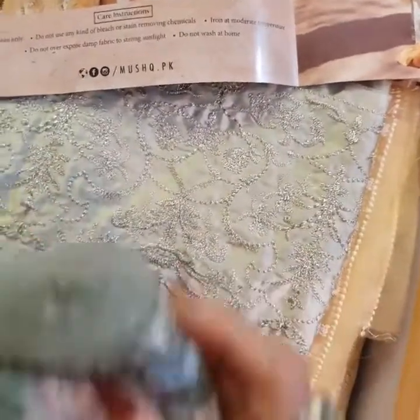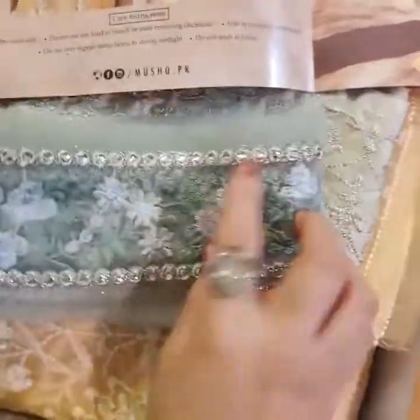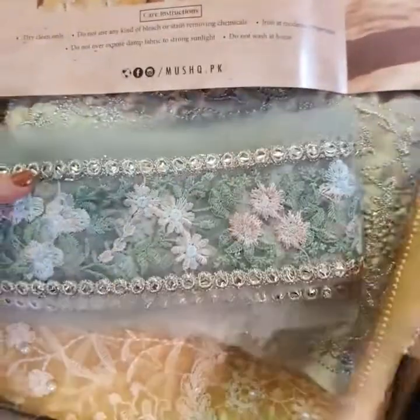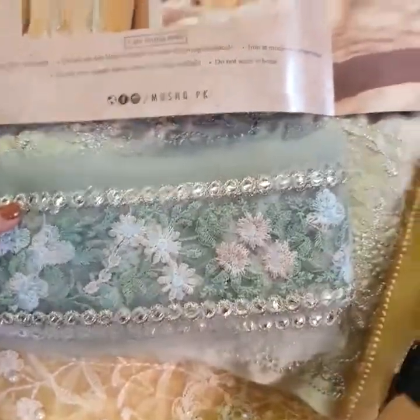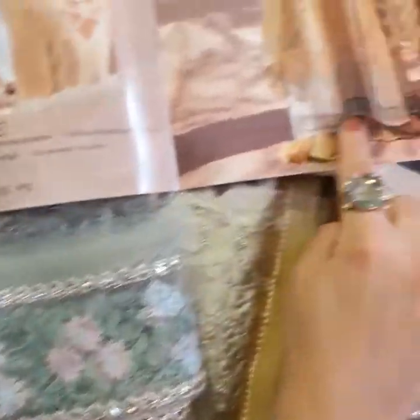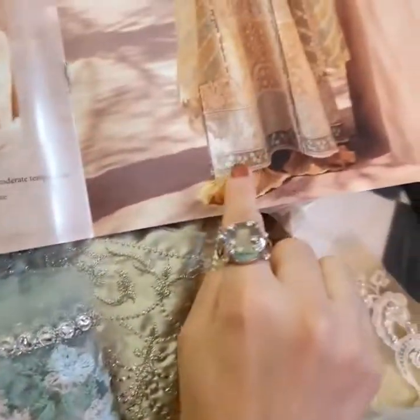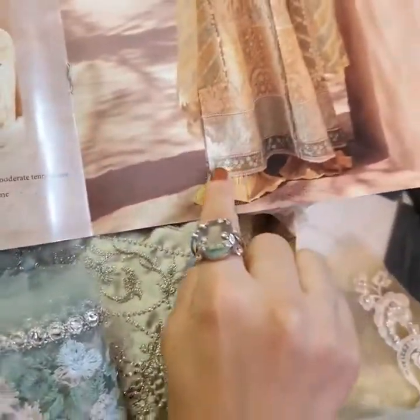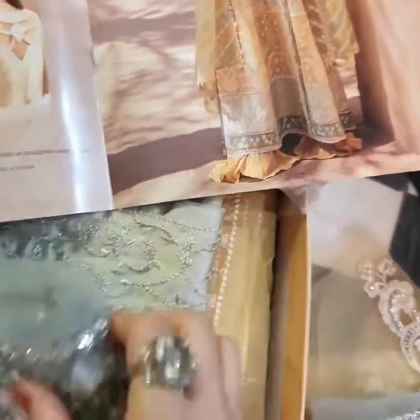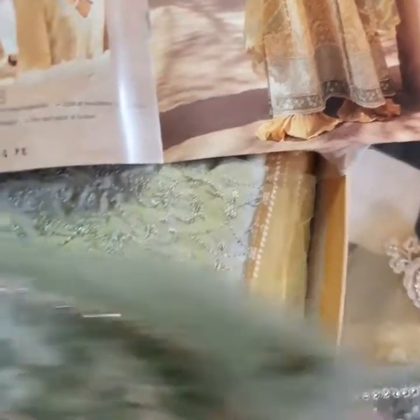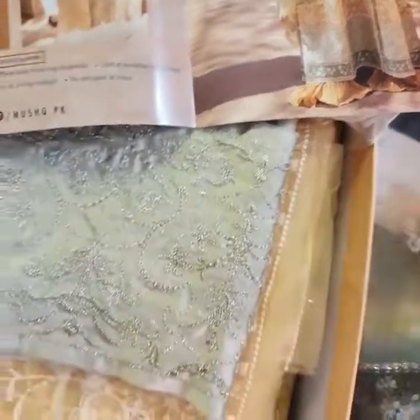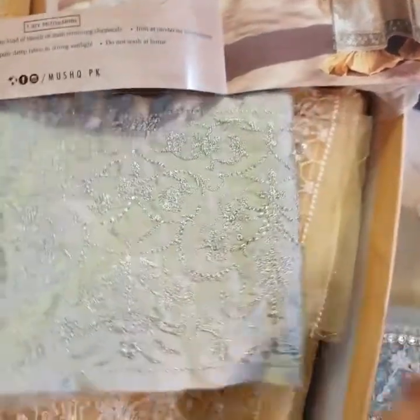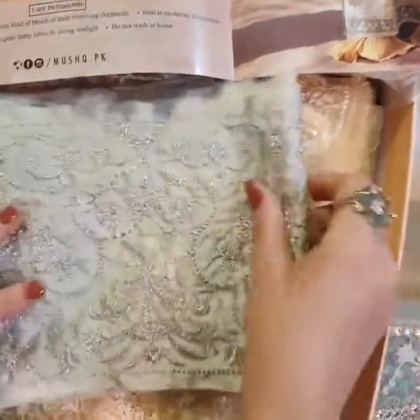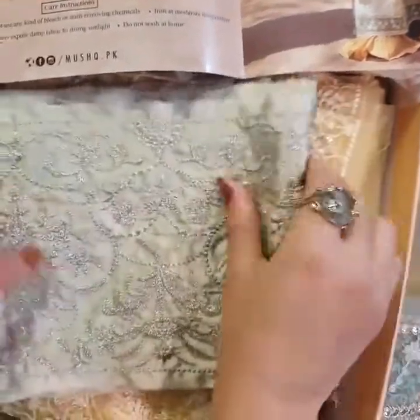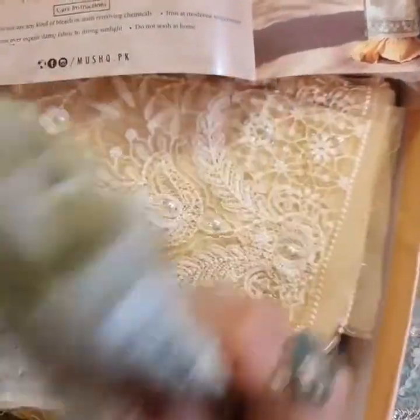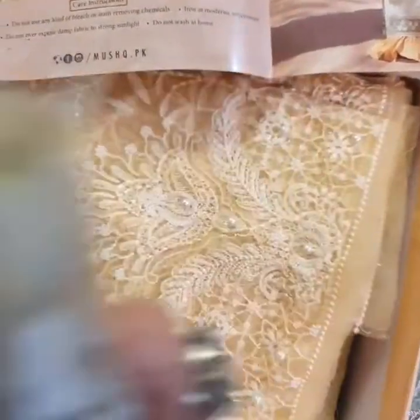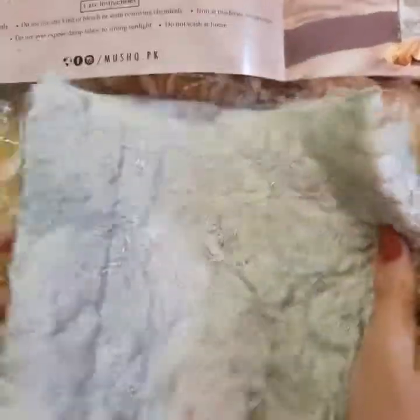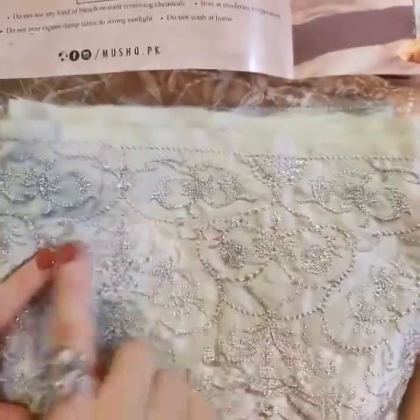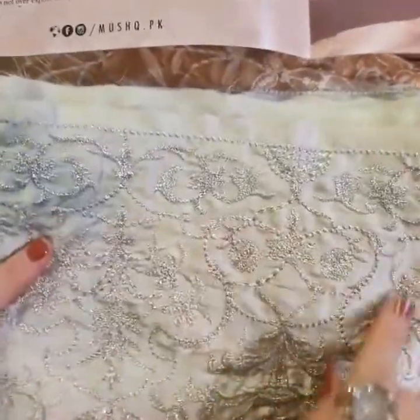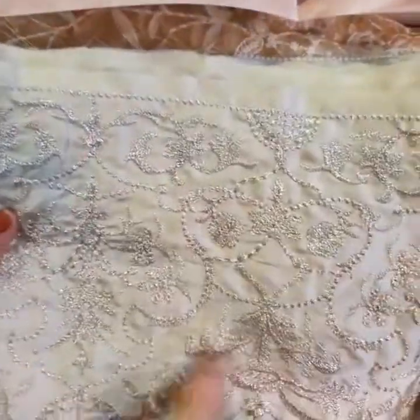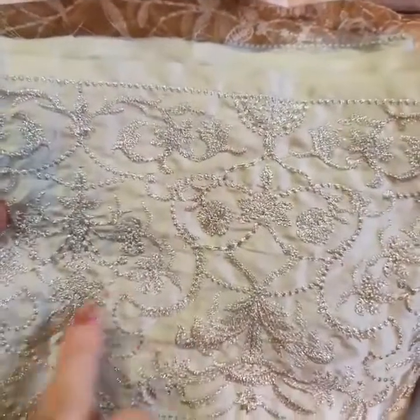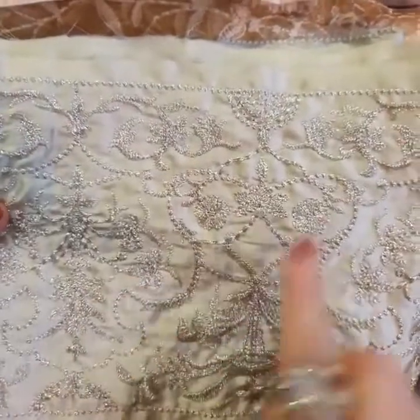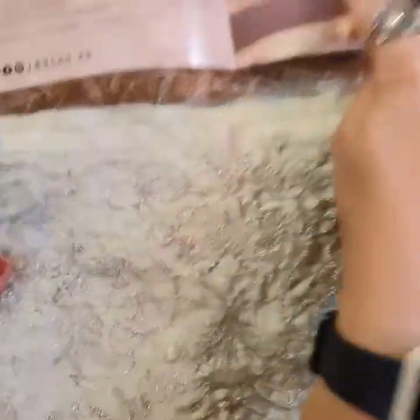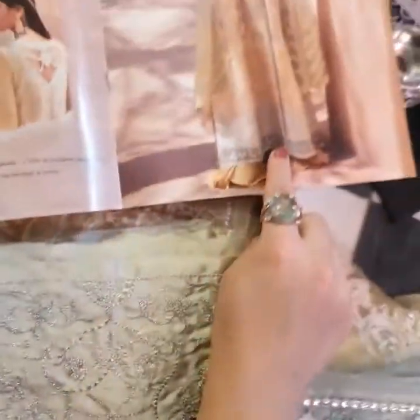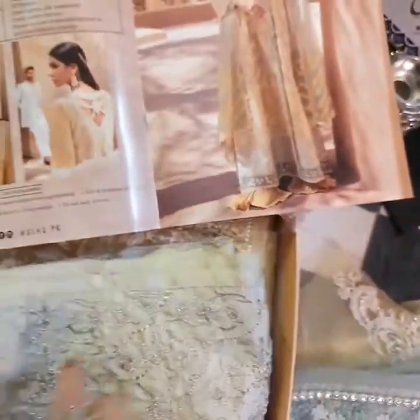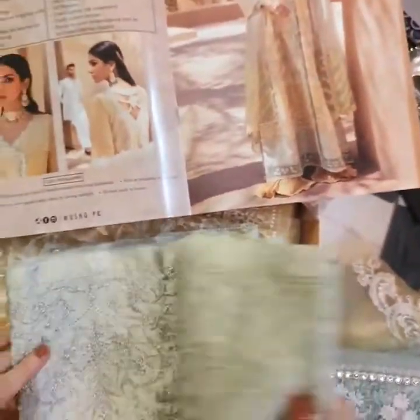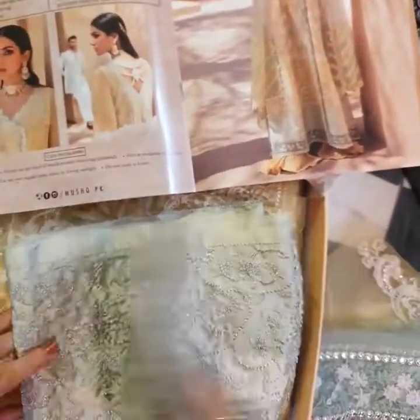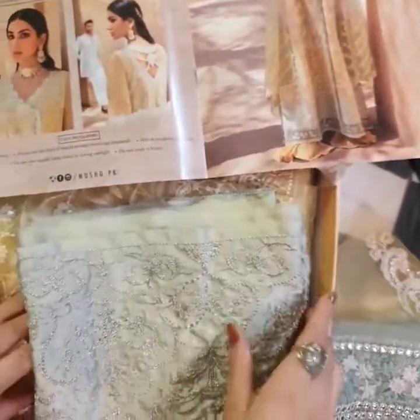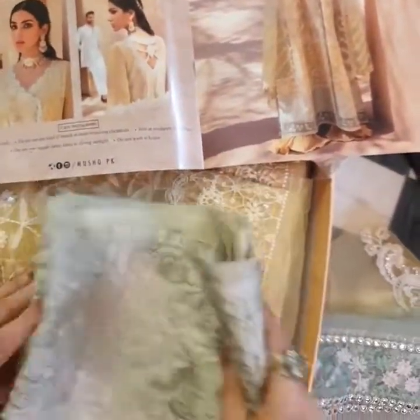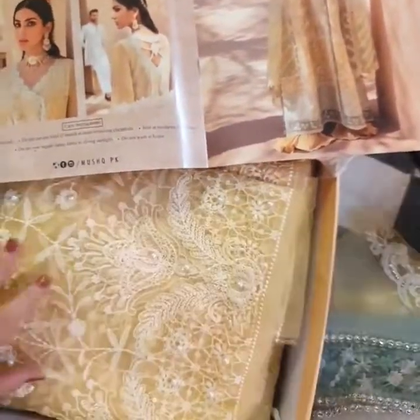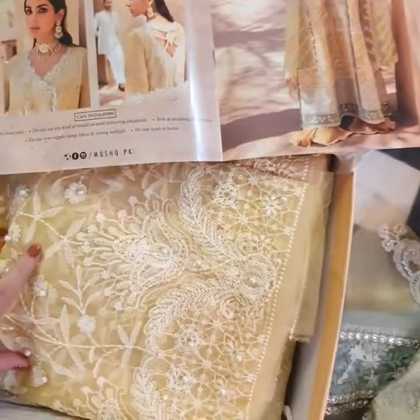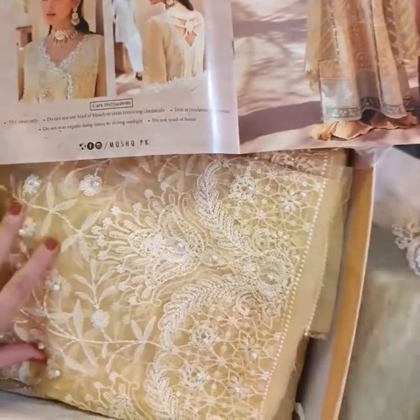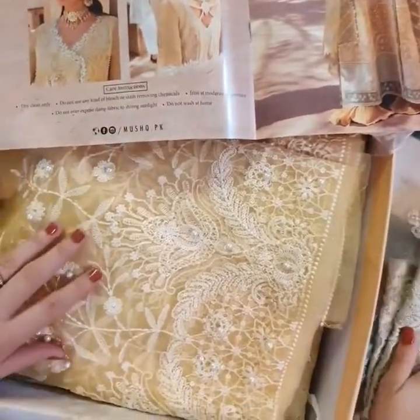This is for the ghera. You can clearly see here. And of course this is our ghera ki tilla, finished. Embroidered lace on silk, which is for the ghera. Bahut hi khubsoorat, giving it a very festive, decent look.